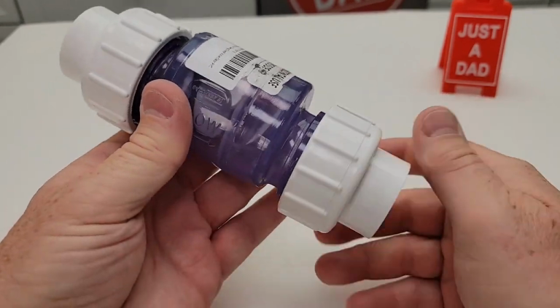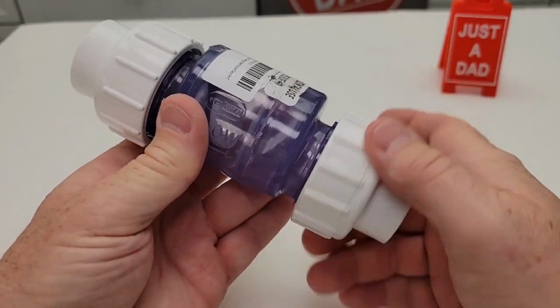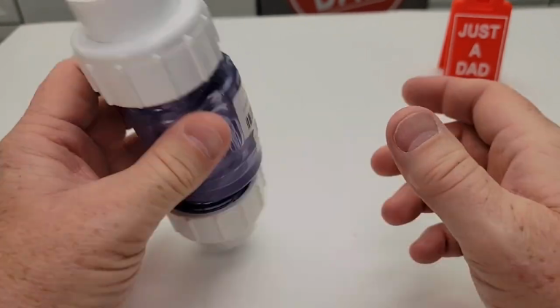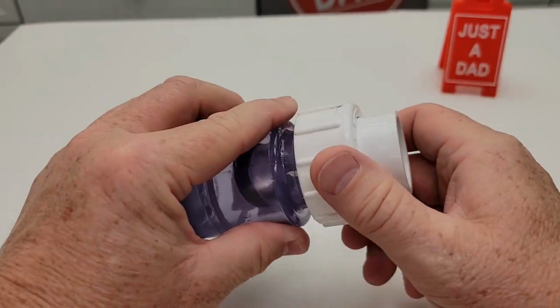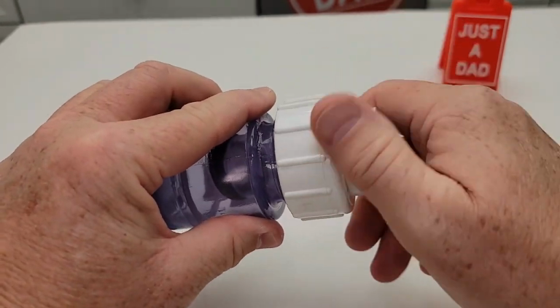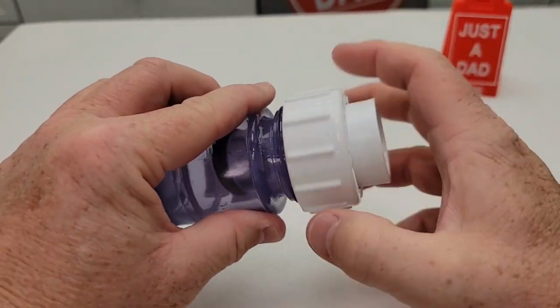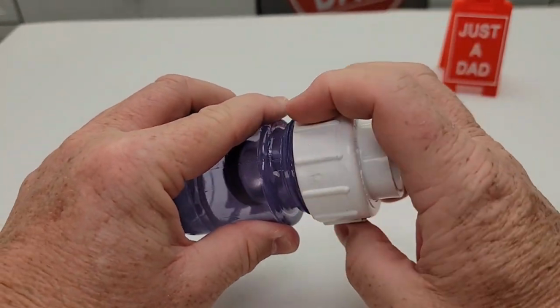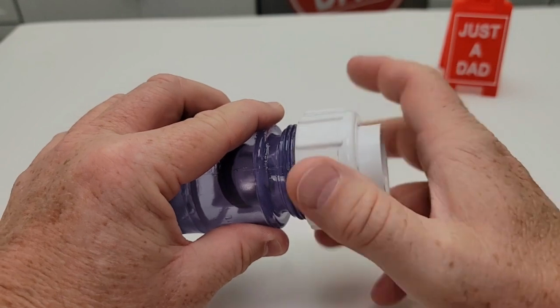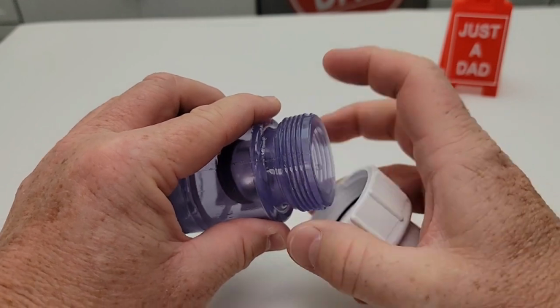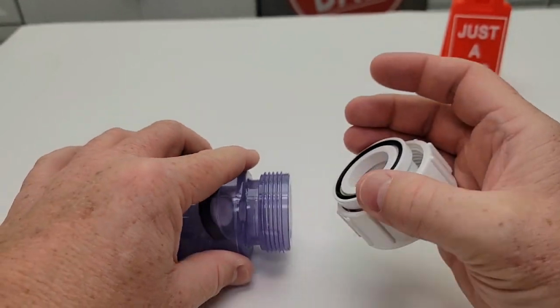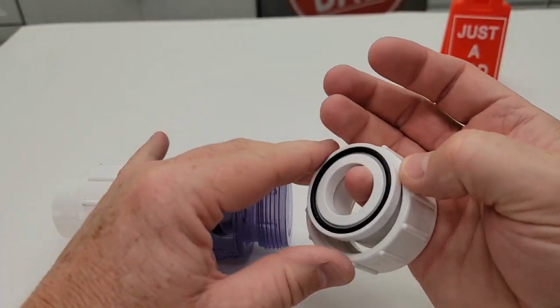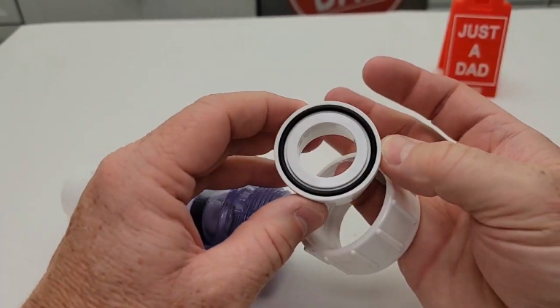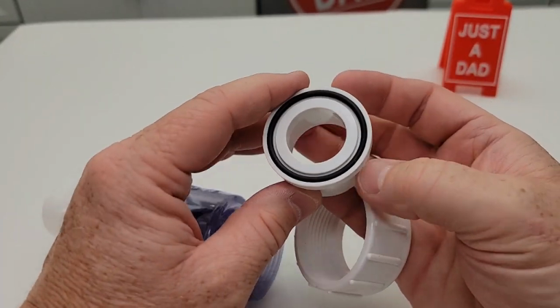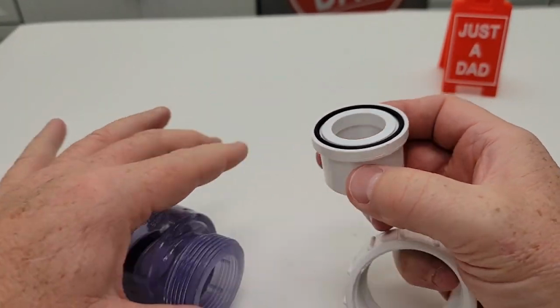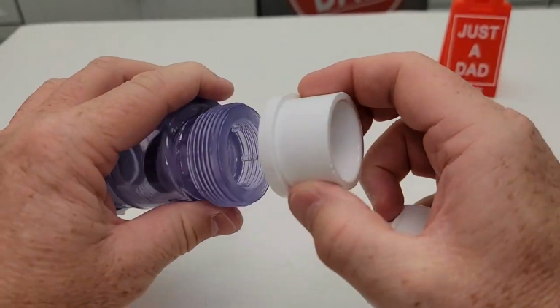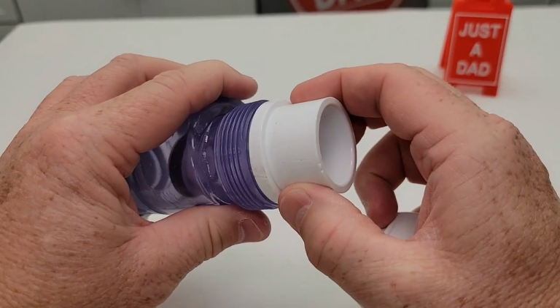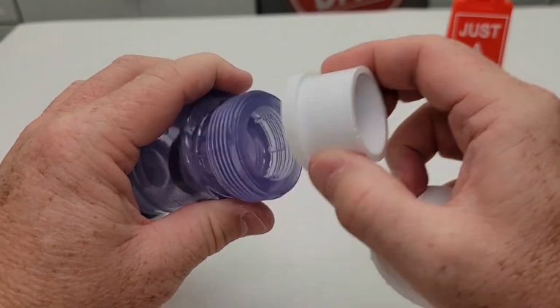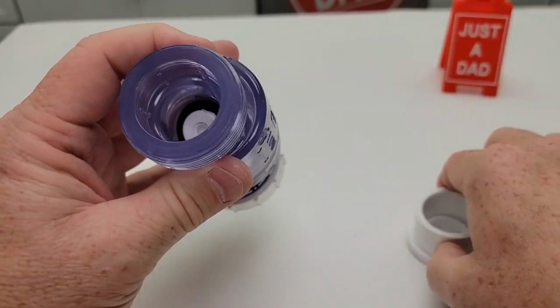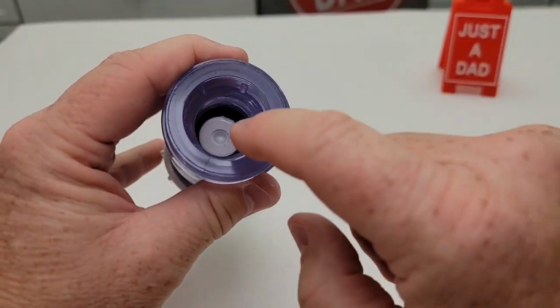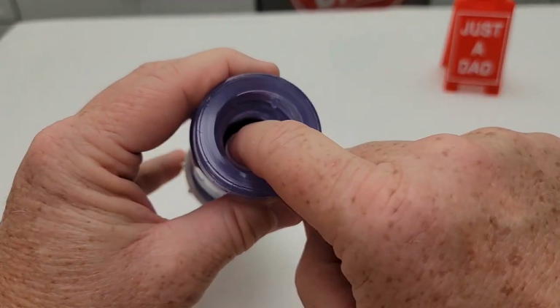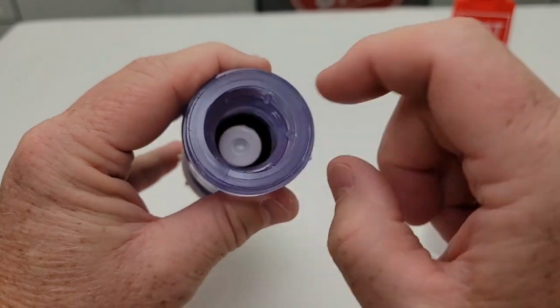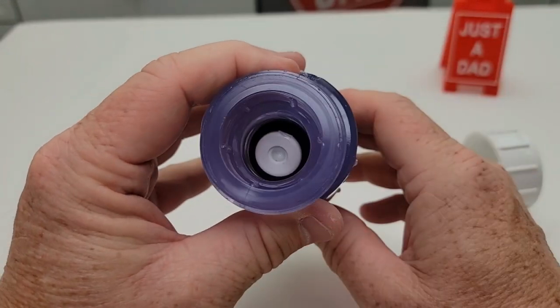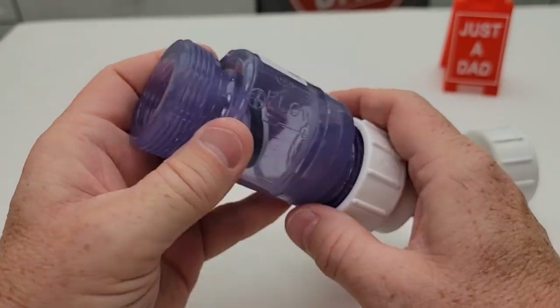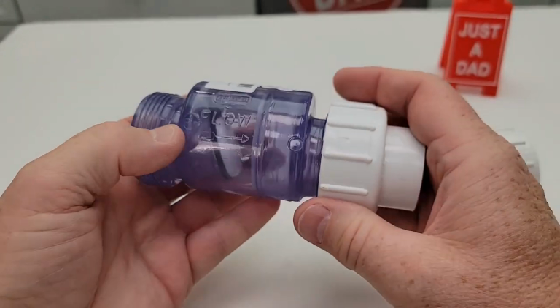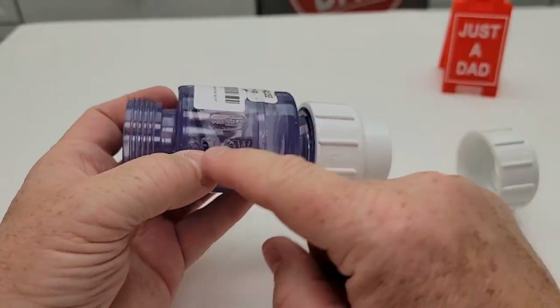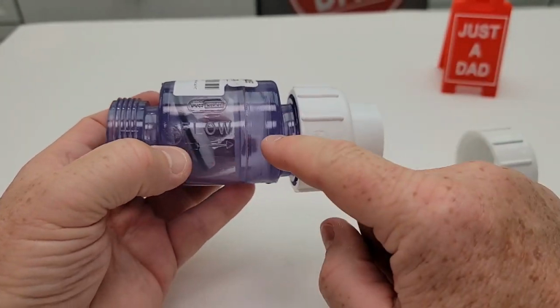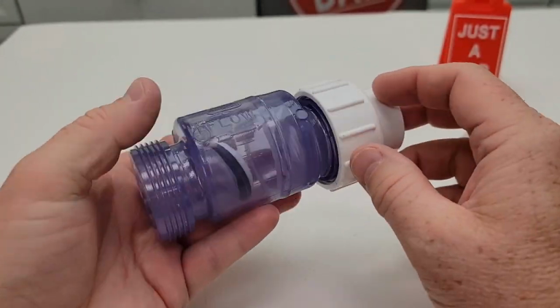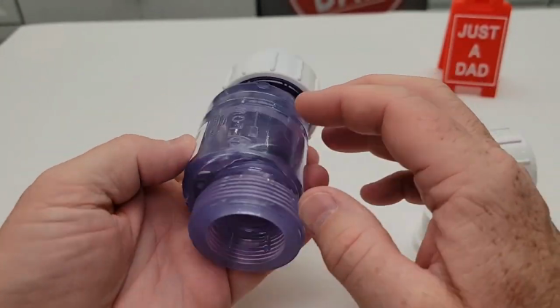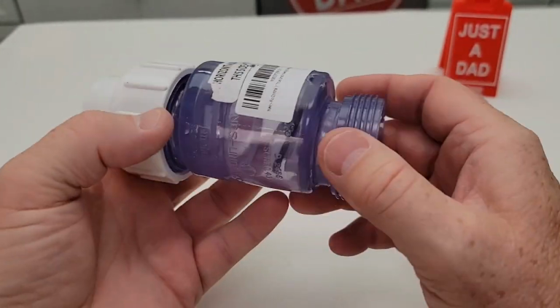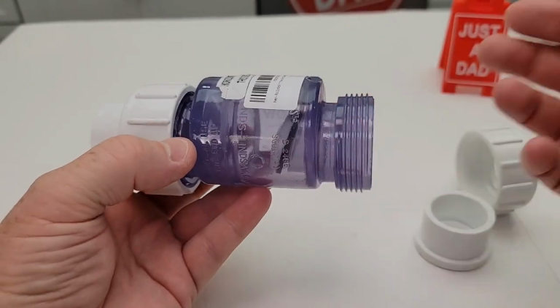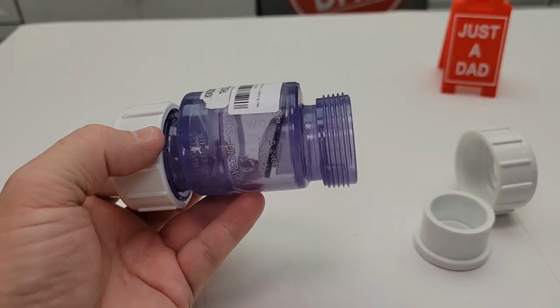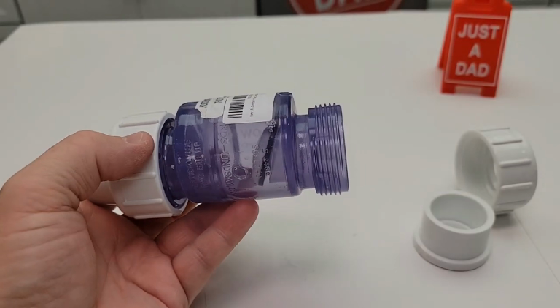It's also got the exact same connection on this side. There's an O-ring in that little pipe there and it fits right up against there. There's what the check valve looks like. I like that it's clear so I'm able to see what's going on inside my plumbing.